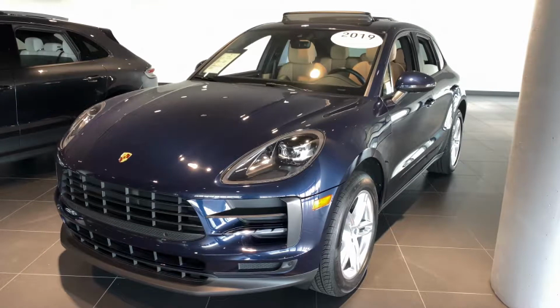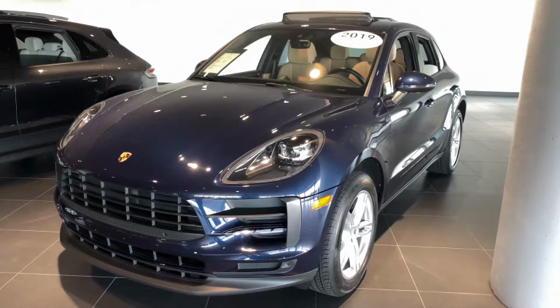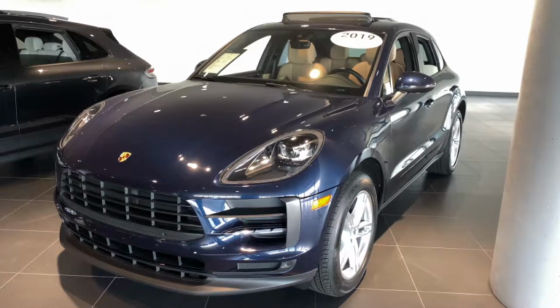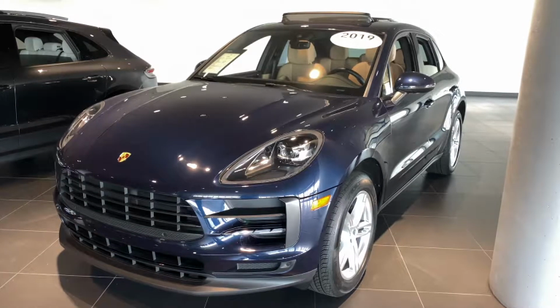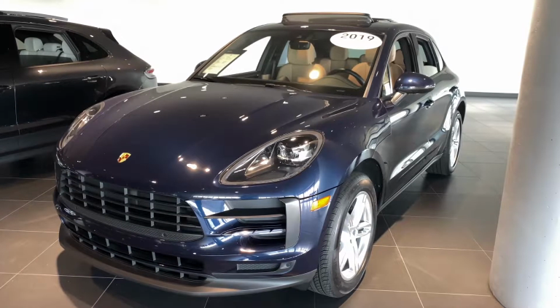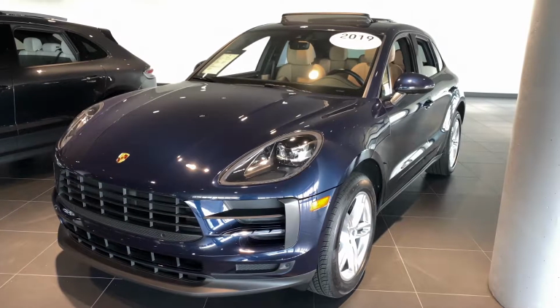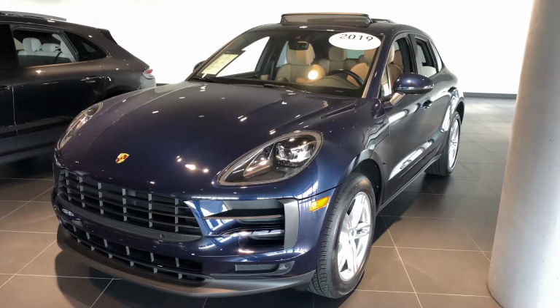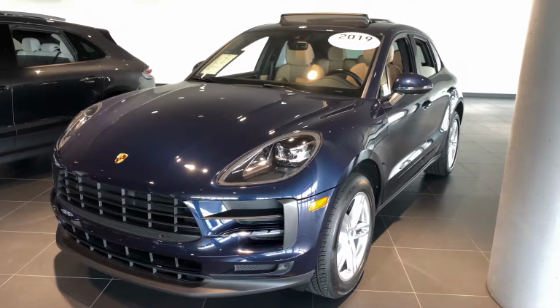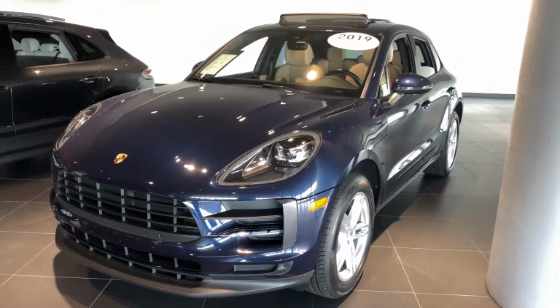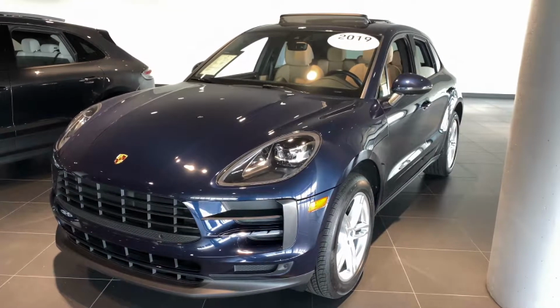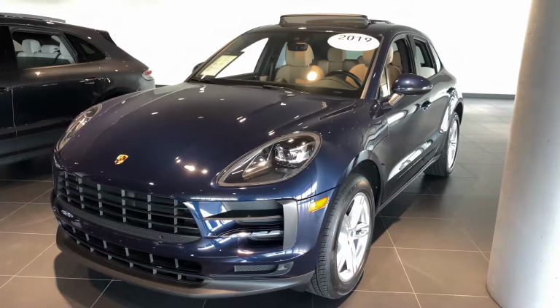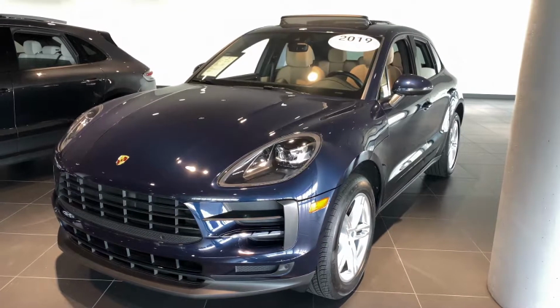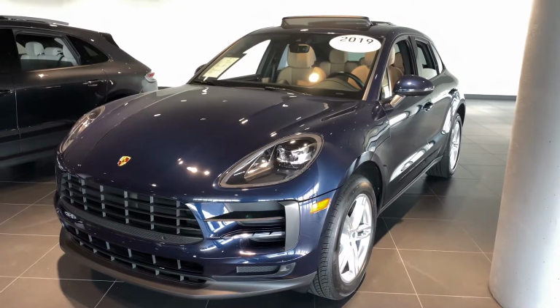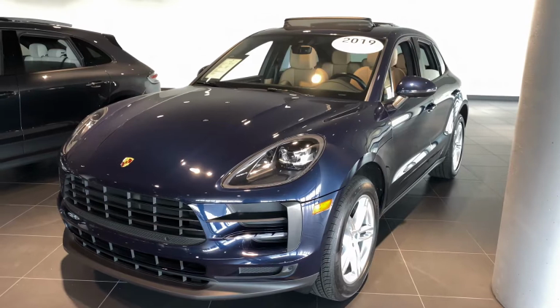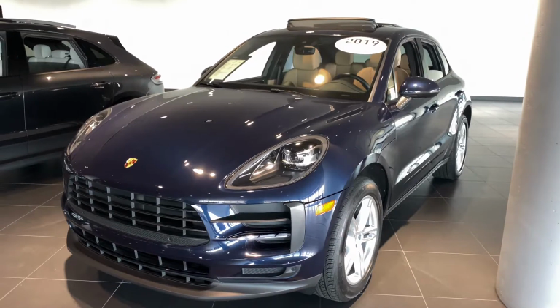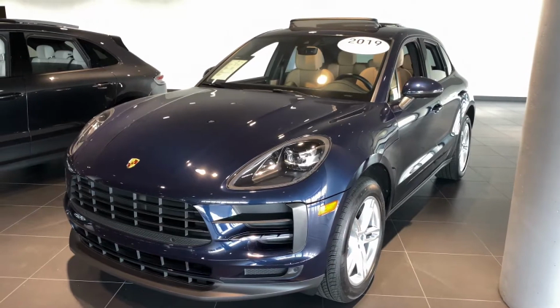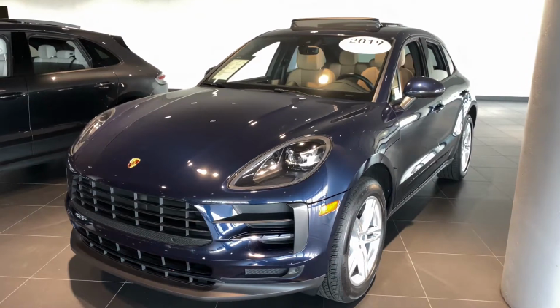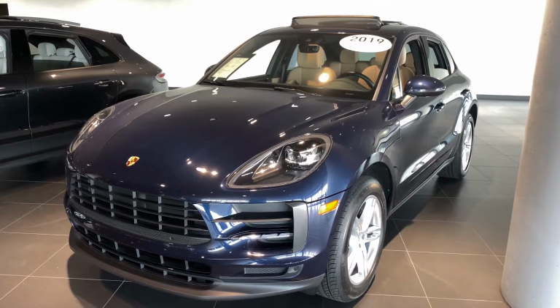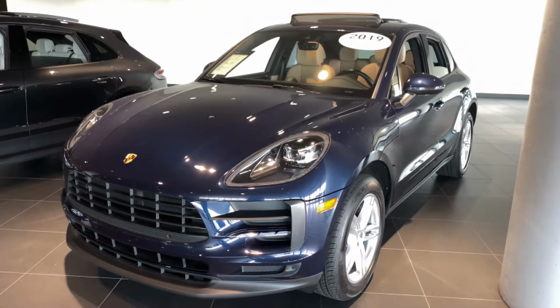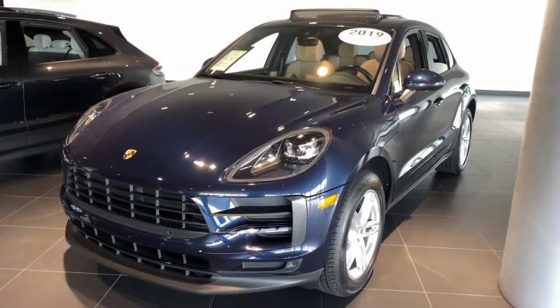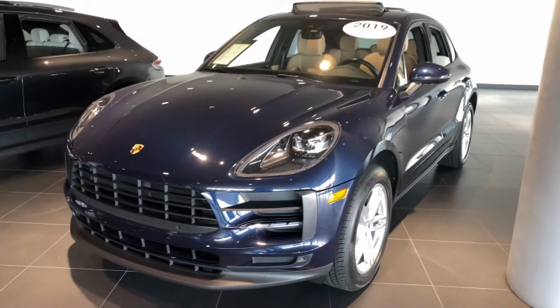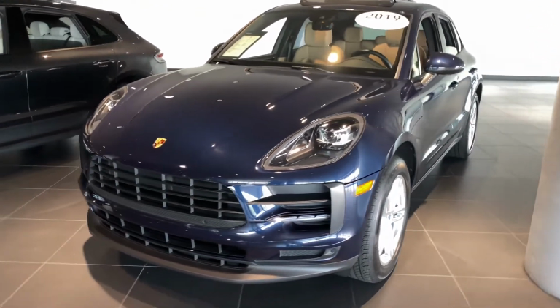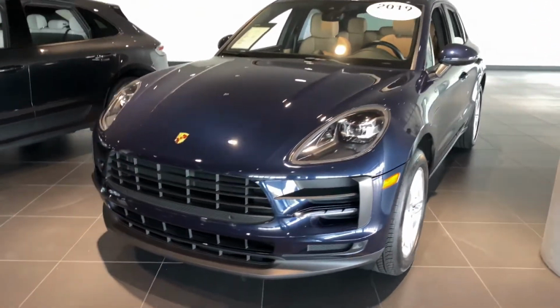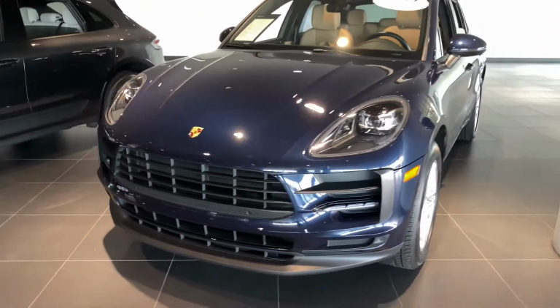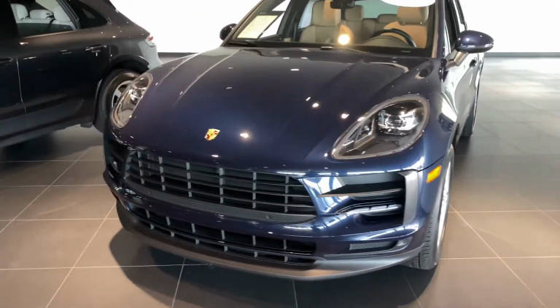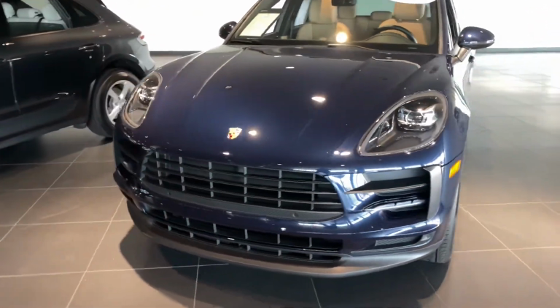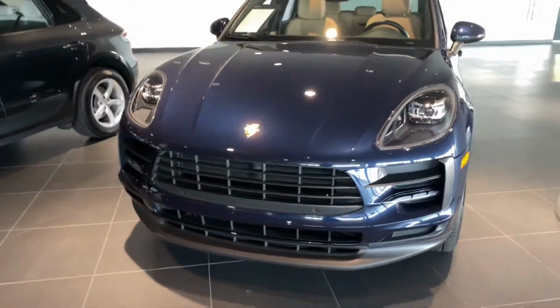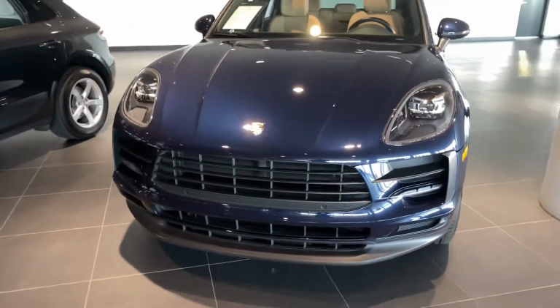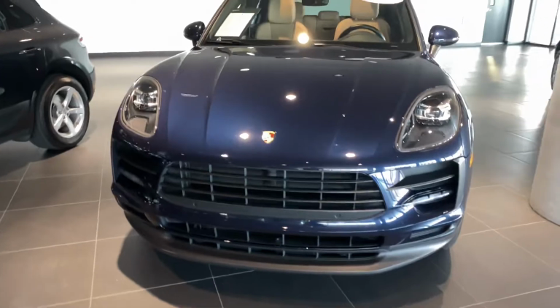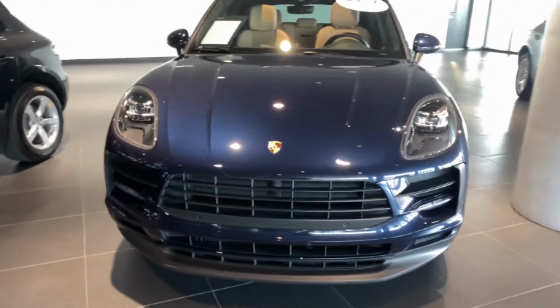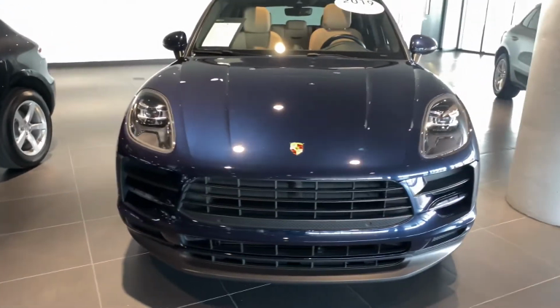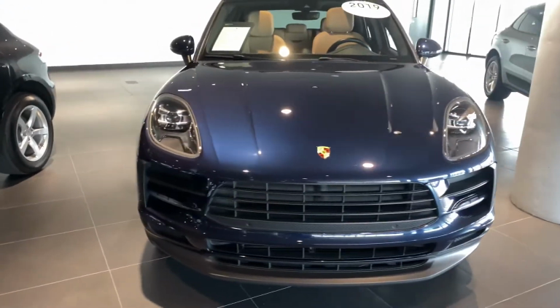Good morning, Katherine here at Porsche South Orlando looking at the 2019 Porsche Macan. Just wanted to get you a brief walk around of the vehicle highlighting some of the key points for you.